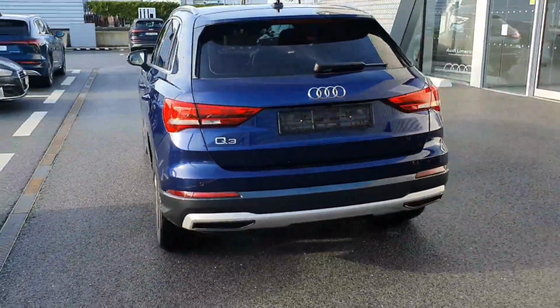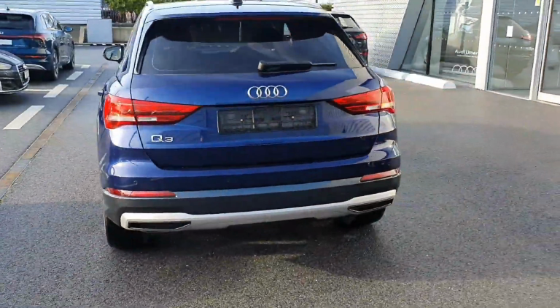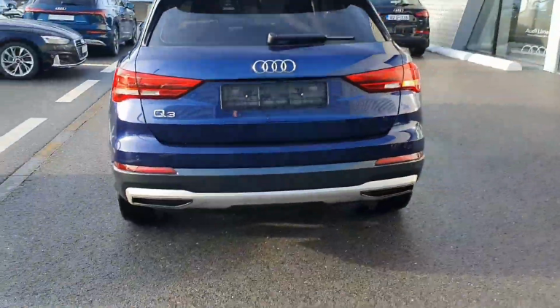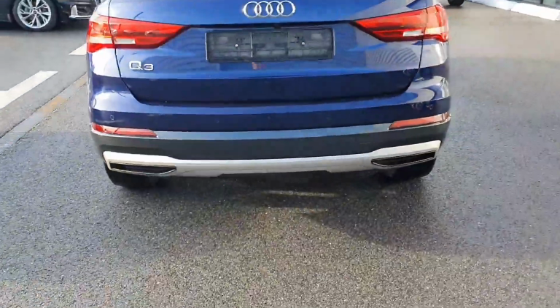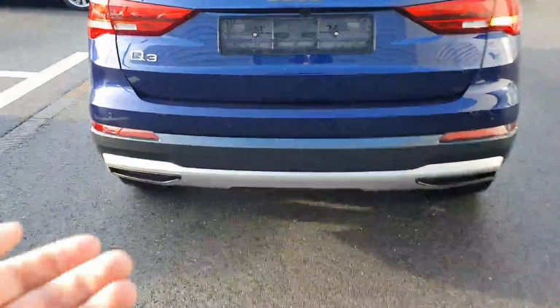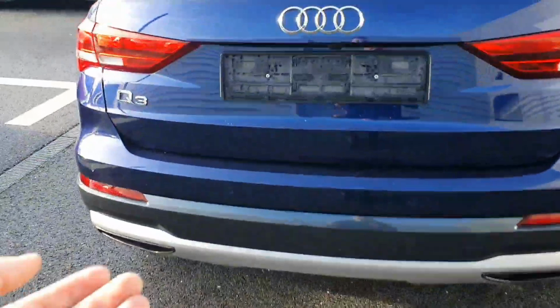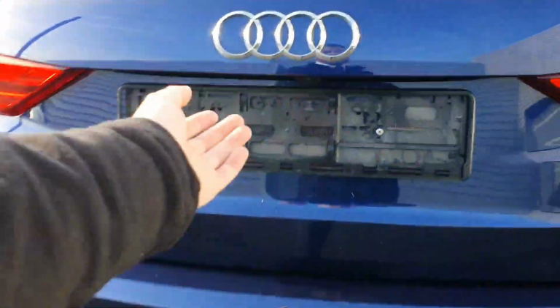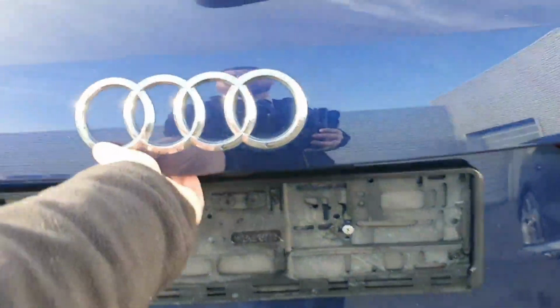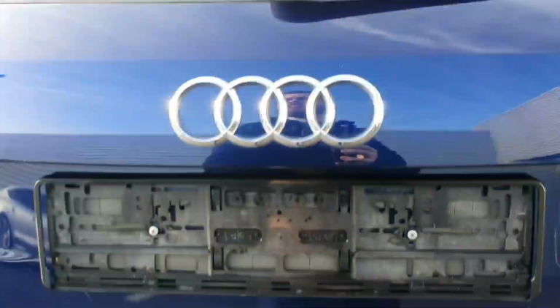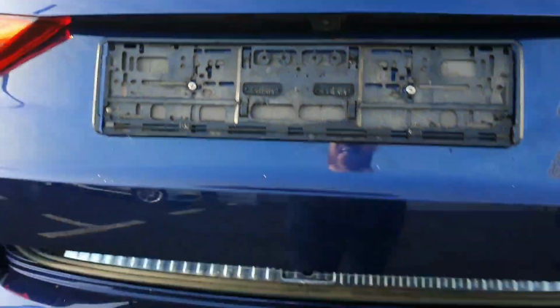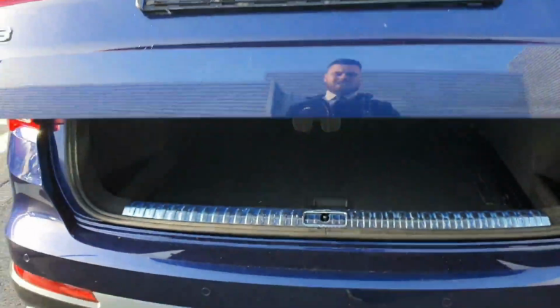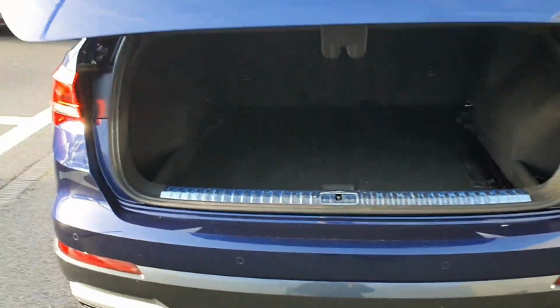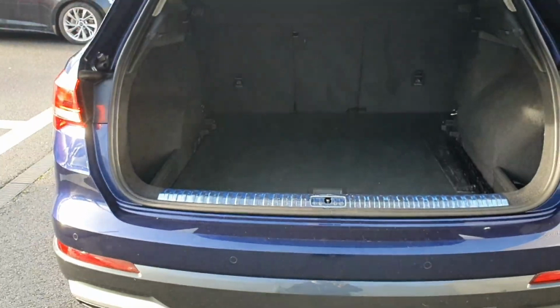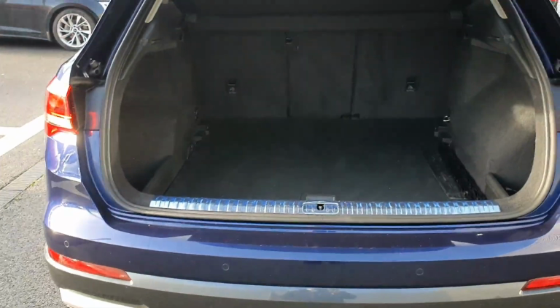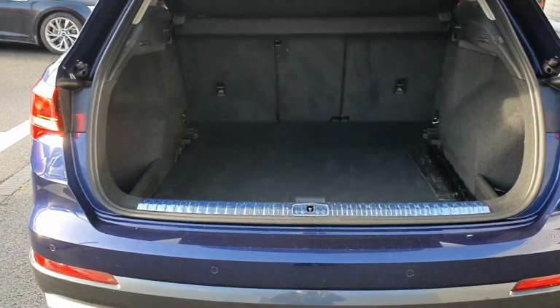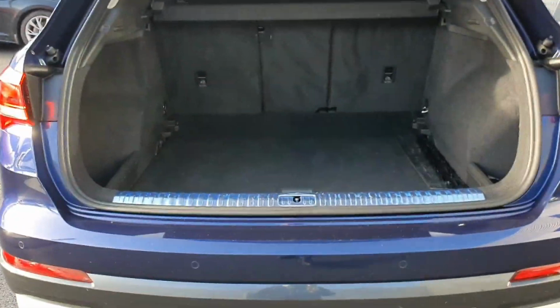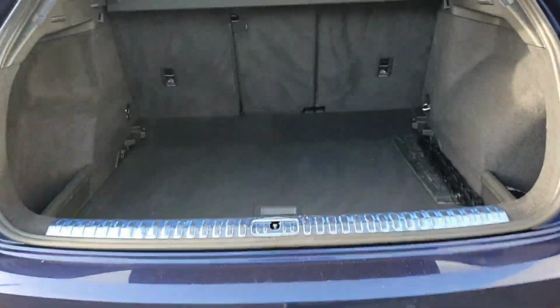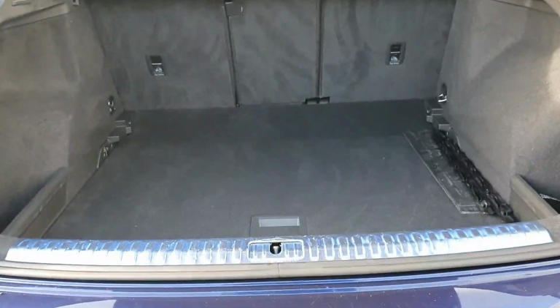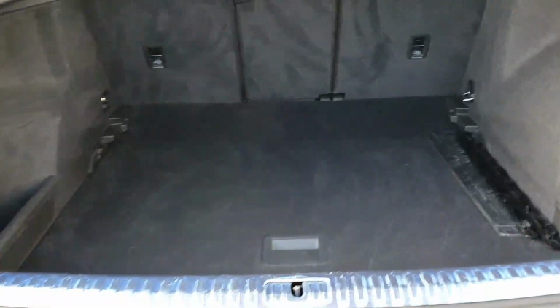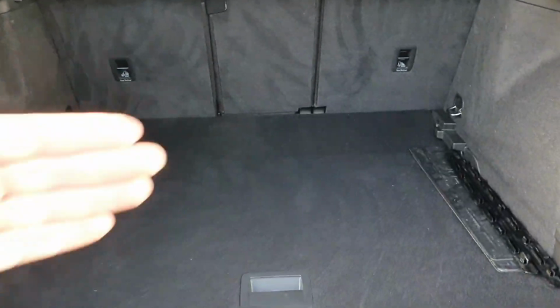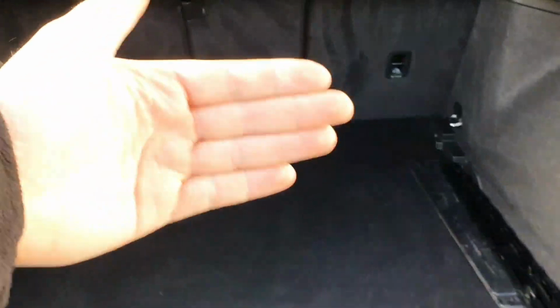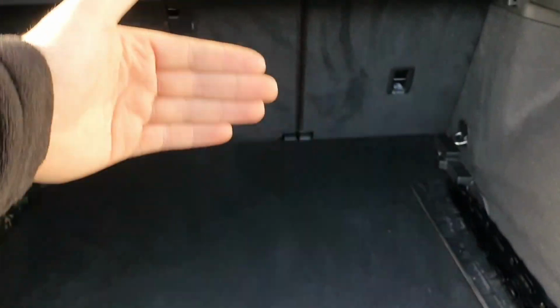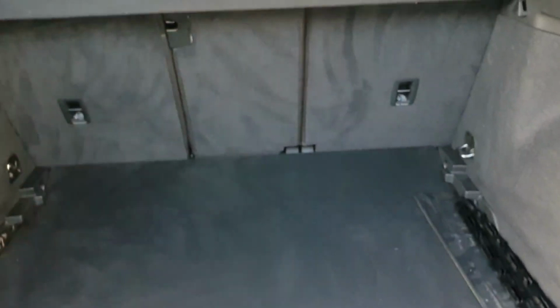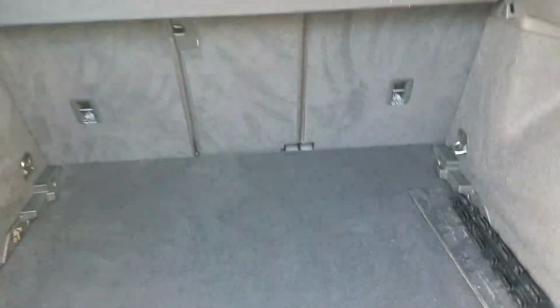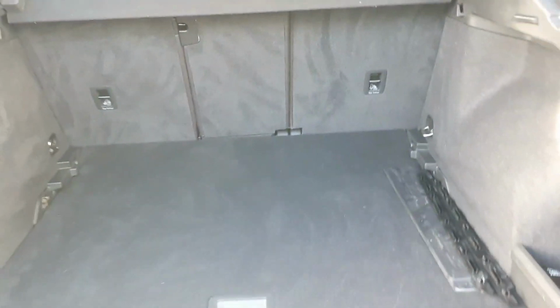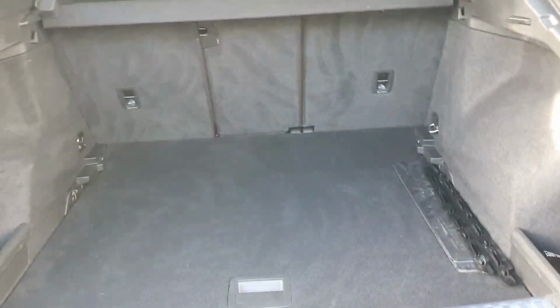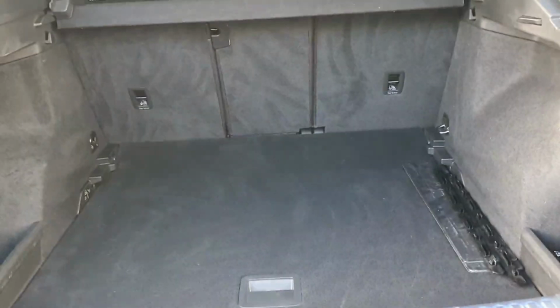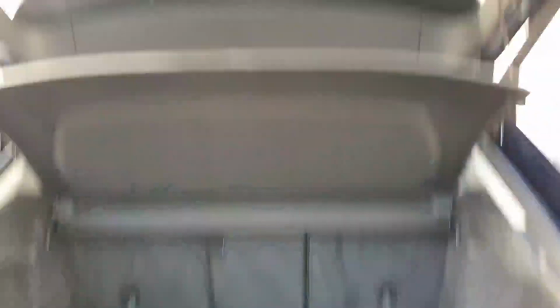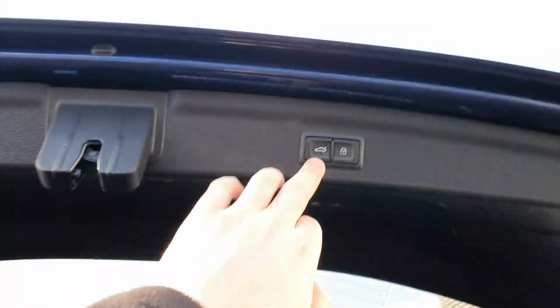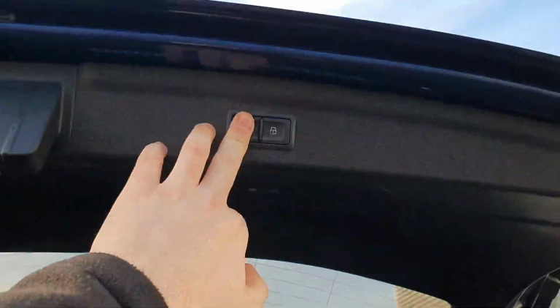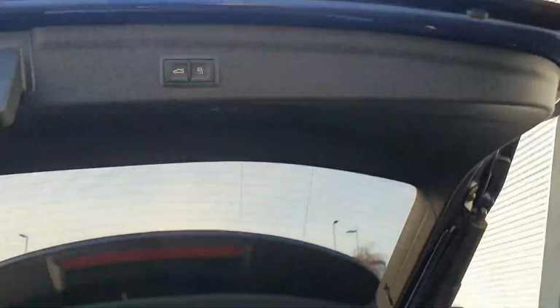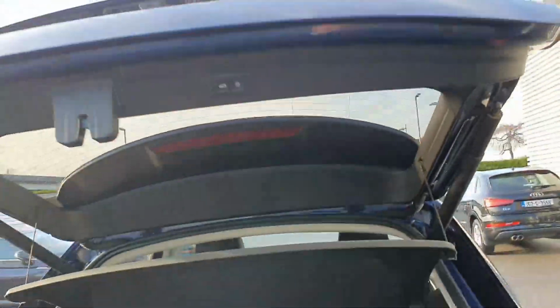At the rear you have an automated tailgate, which leads into a very generous boot space with different height and depth options. There's also the option of sliding forward the back seats if needed, and it's just one-touch close.